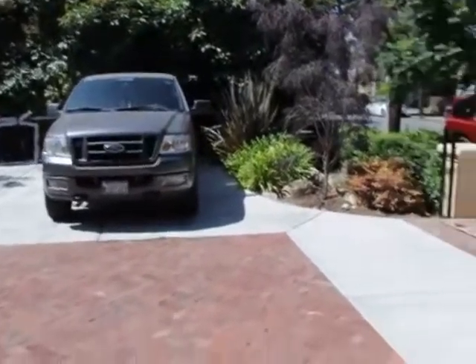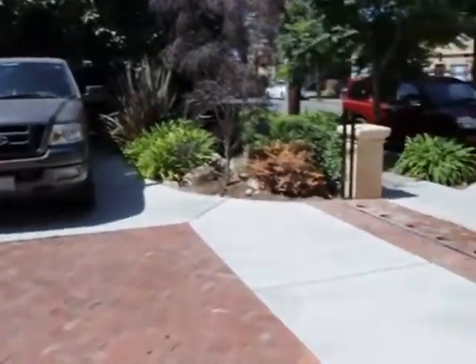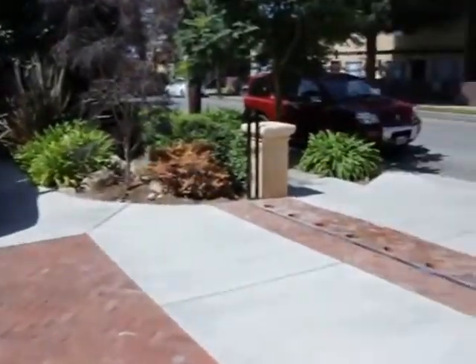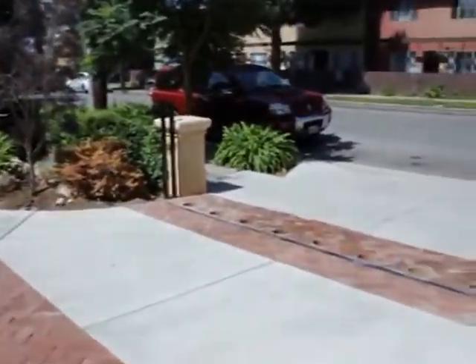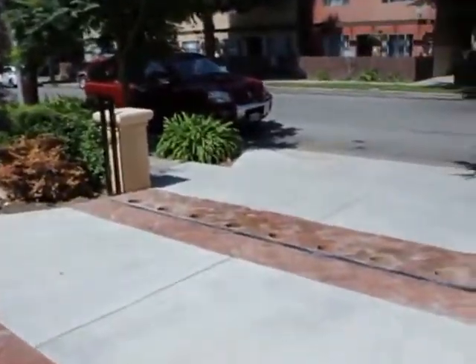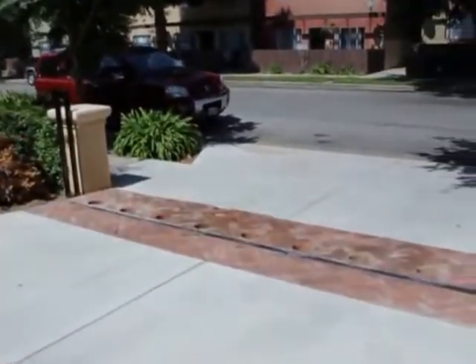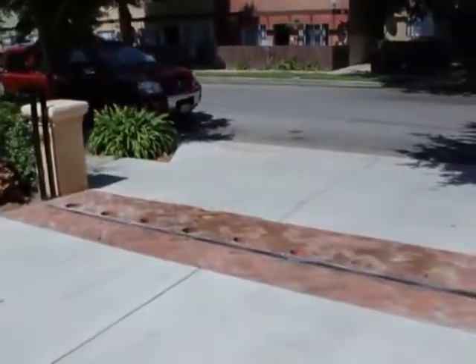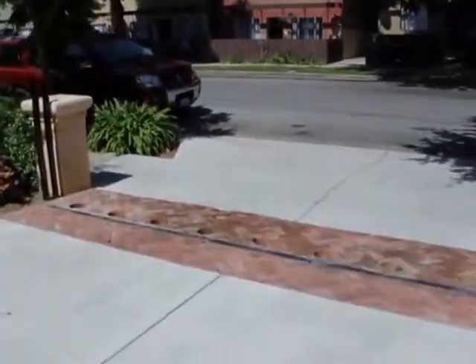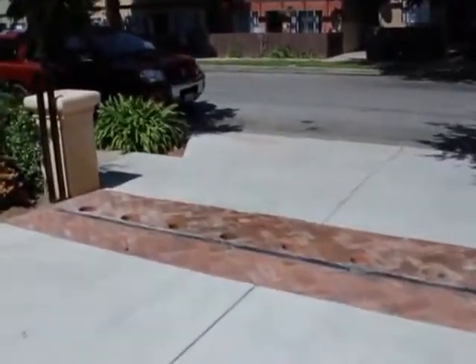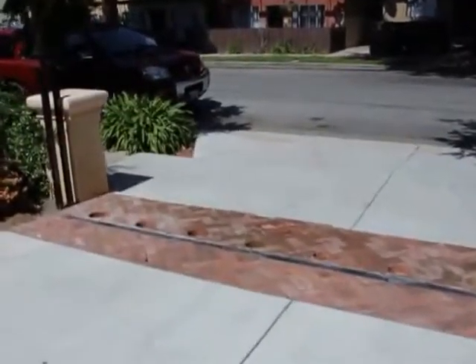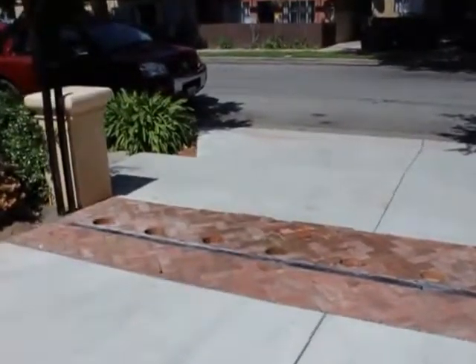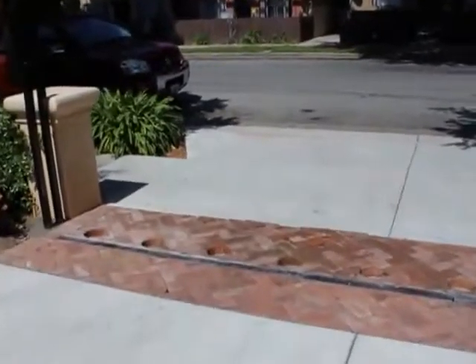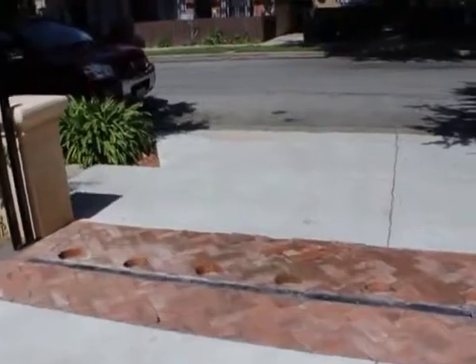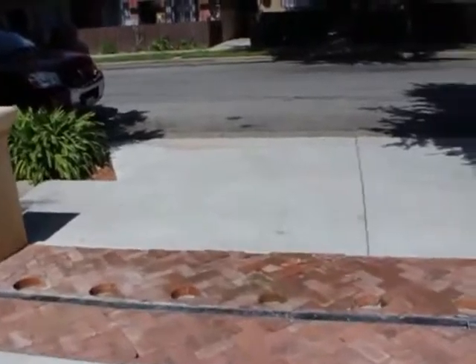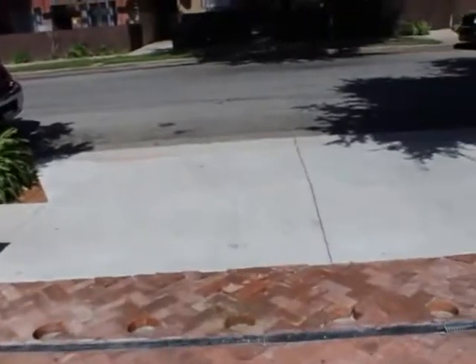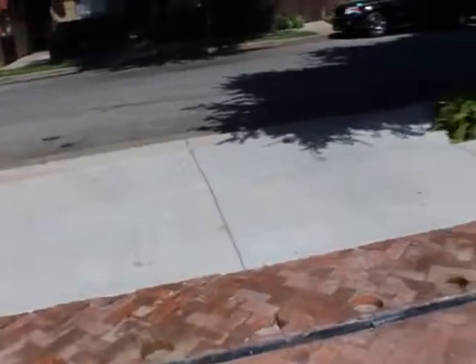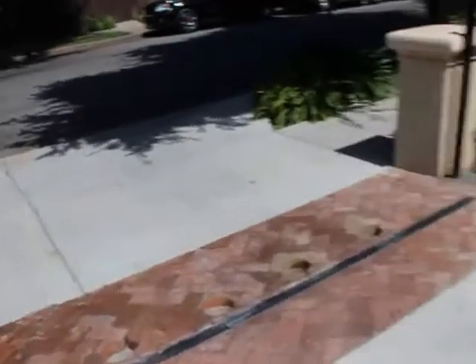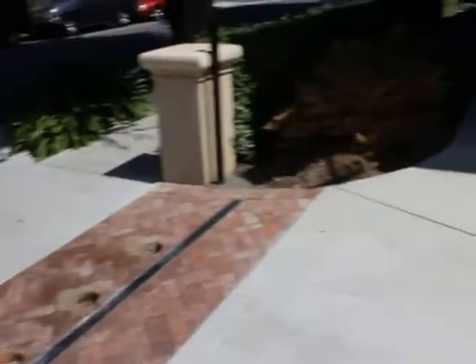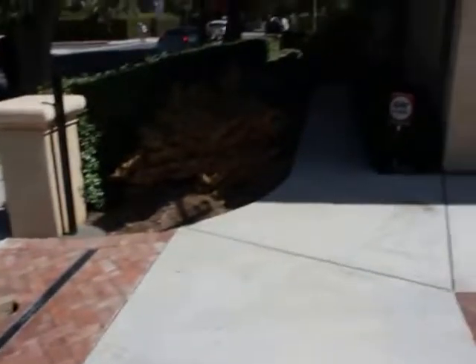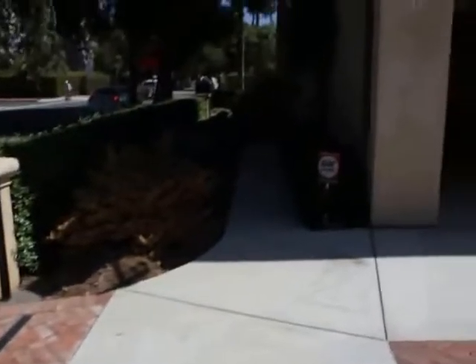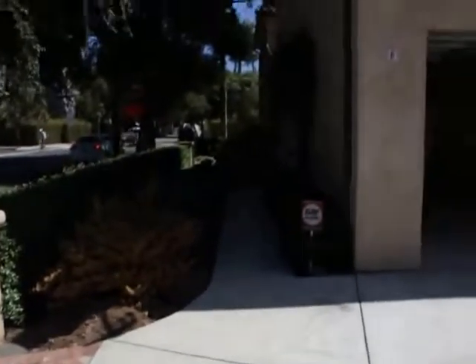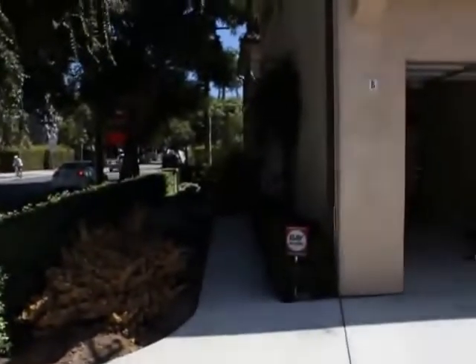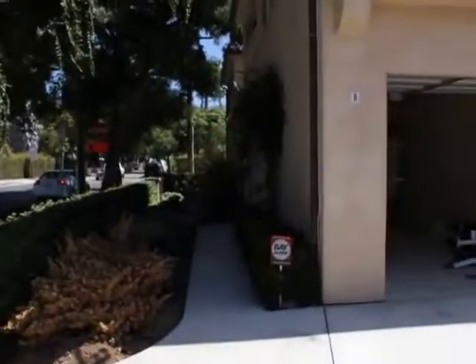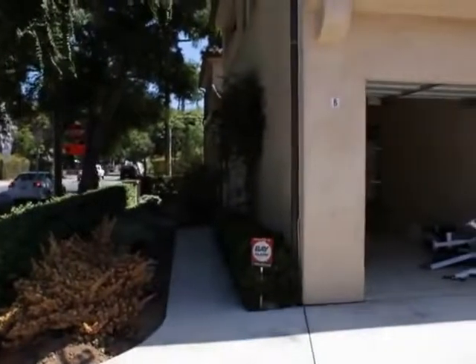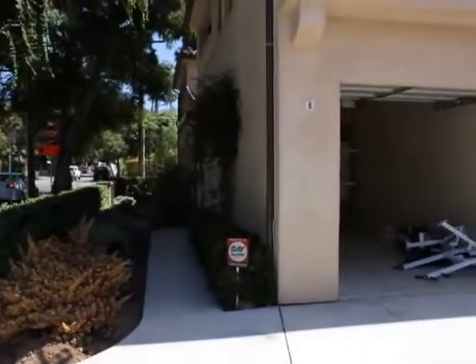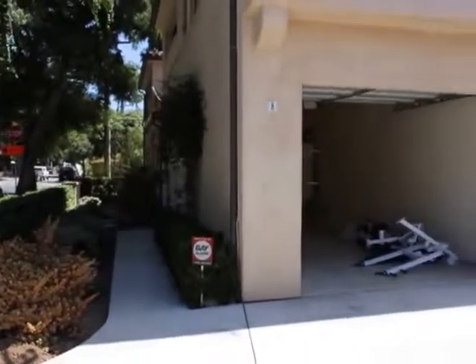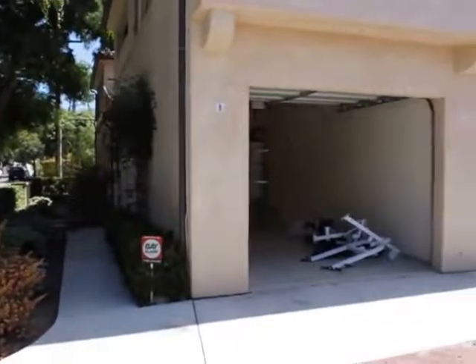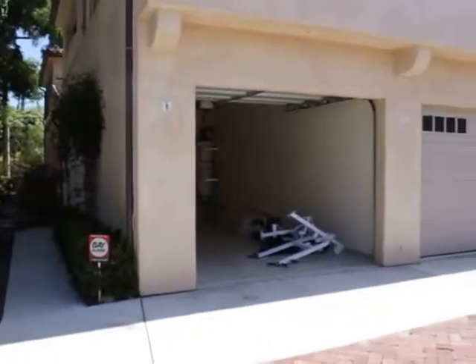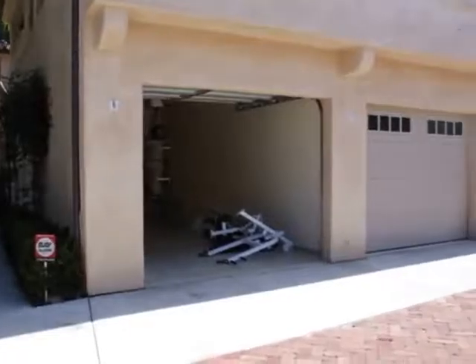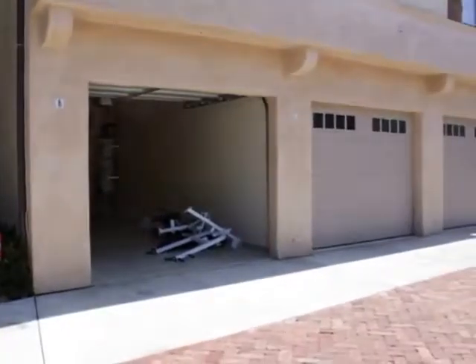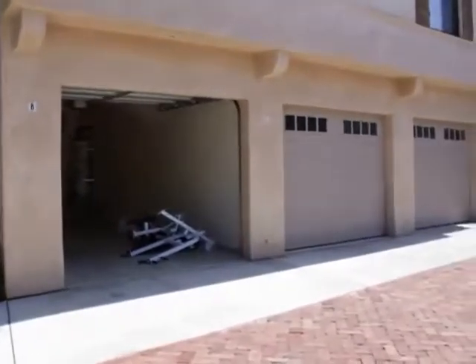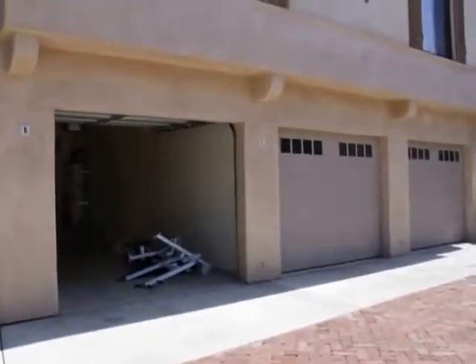It's a gated garage. Side view. Back of the building.